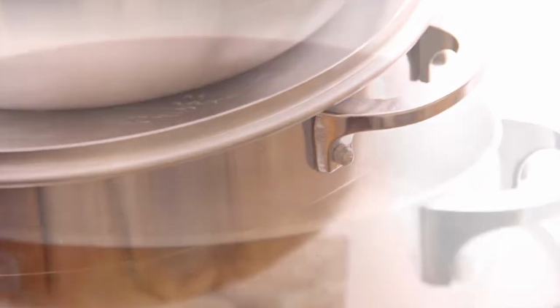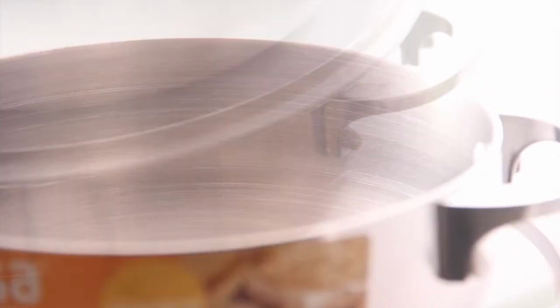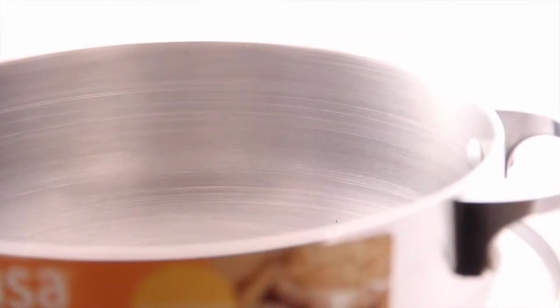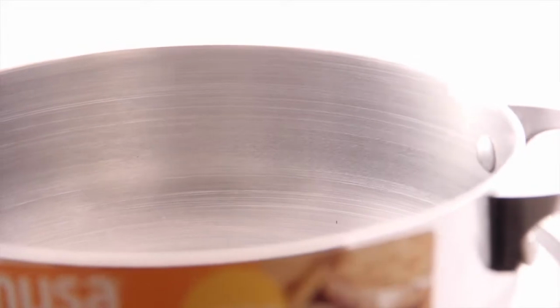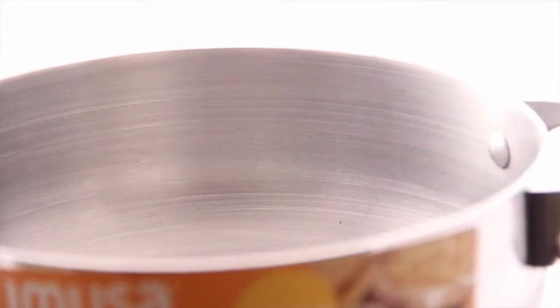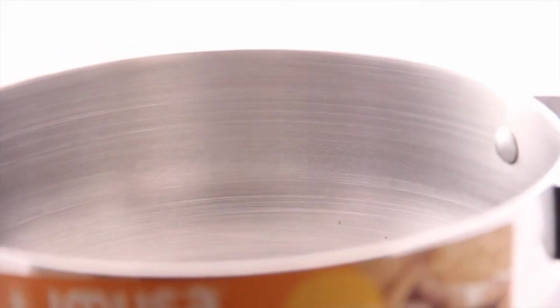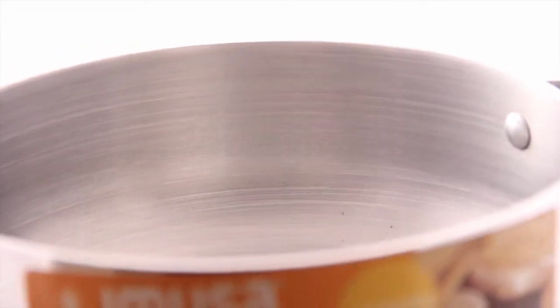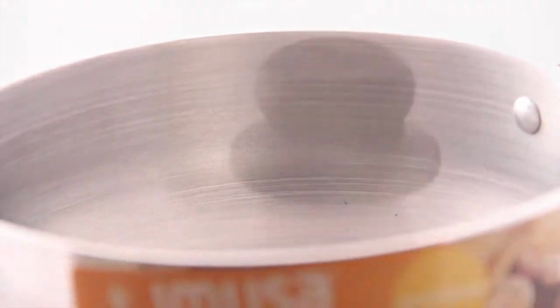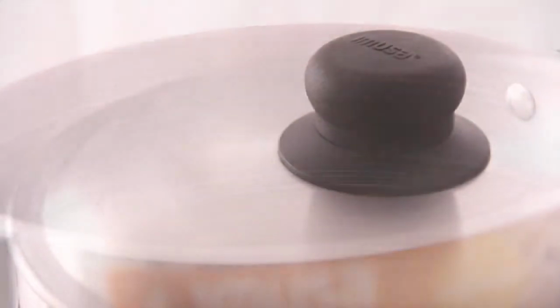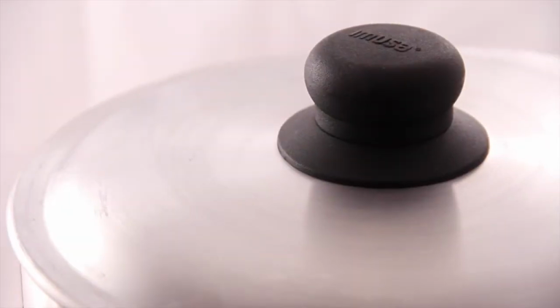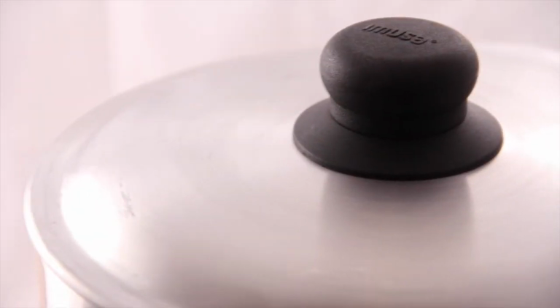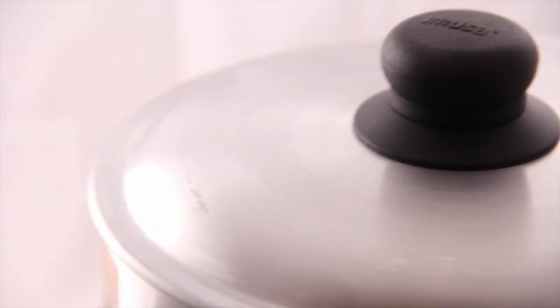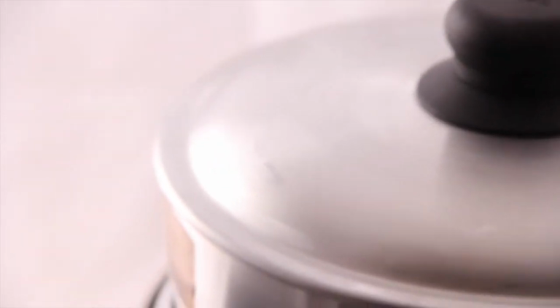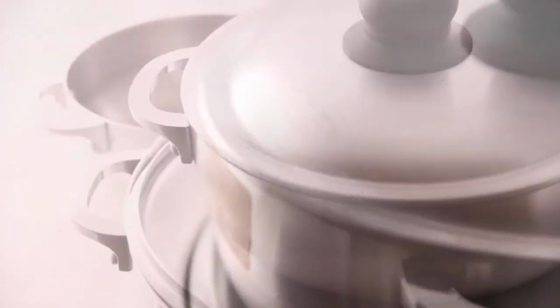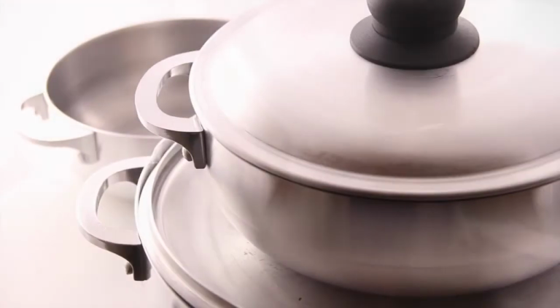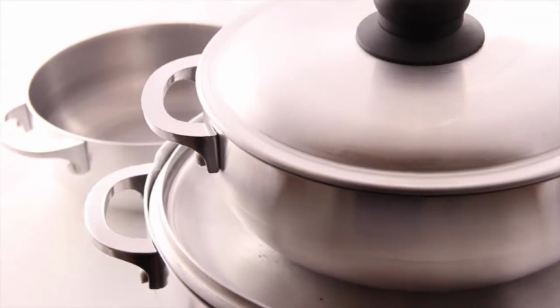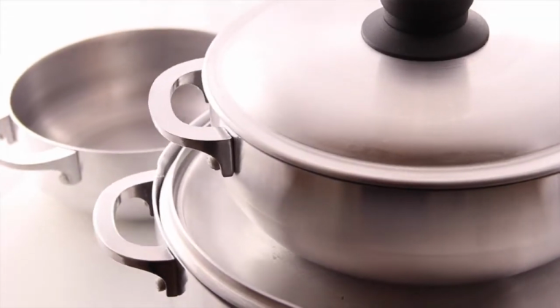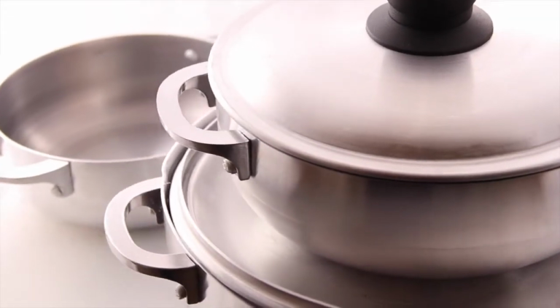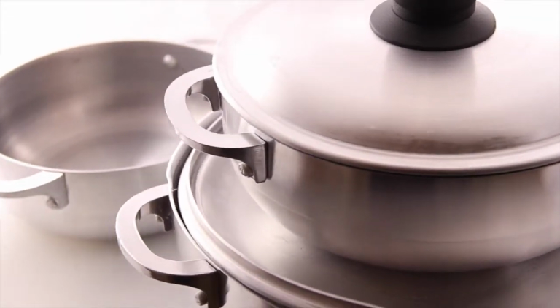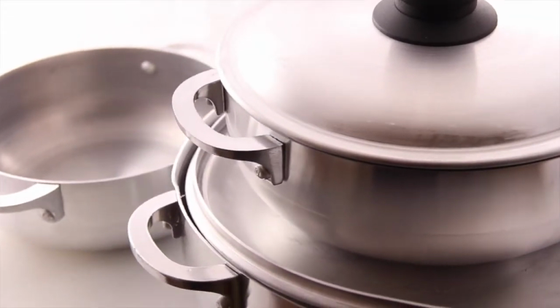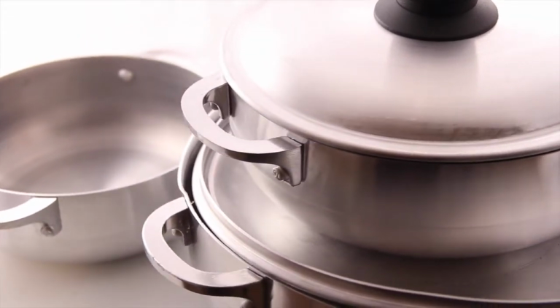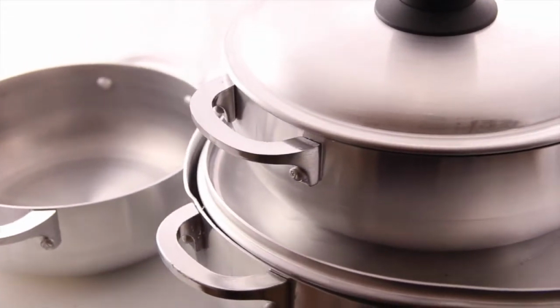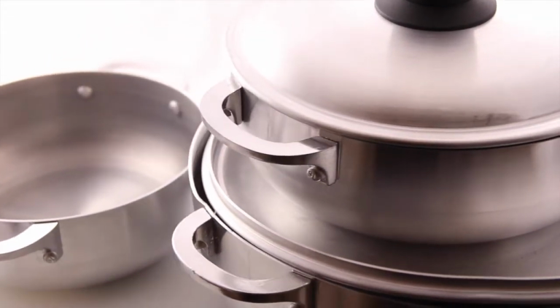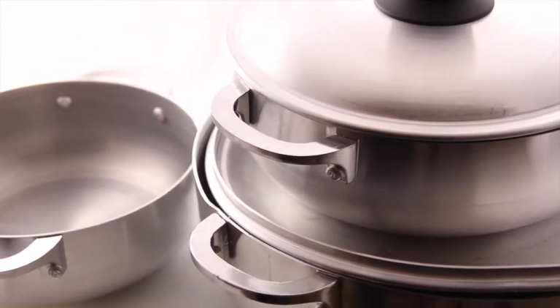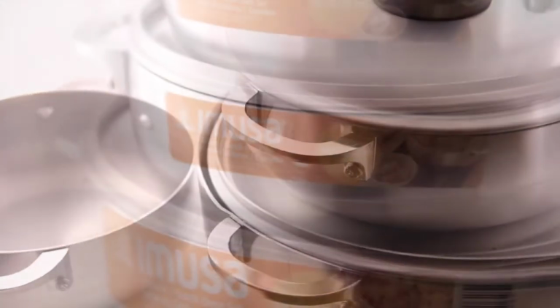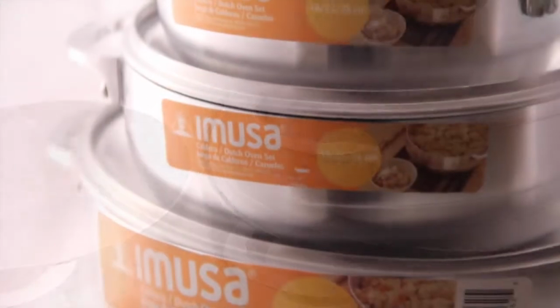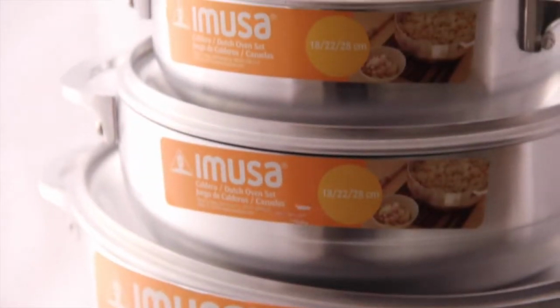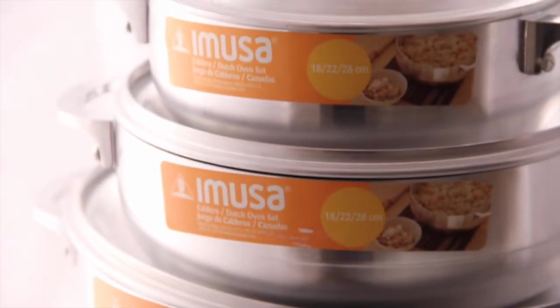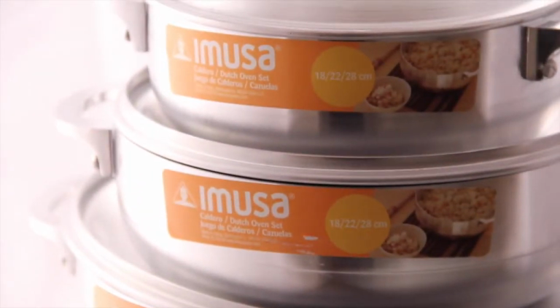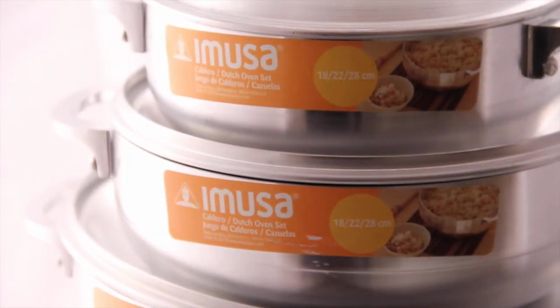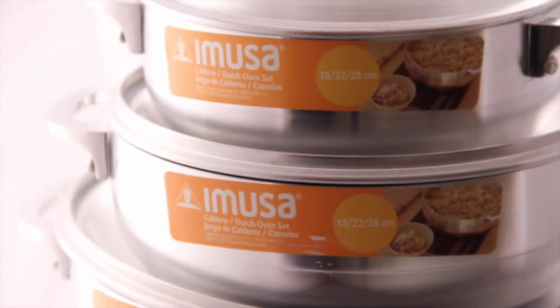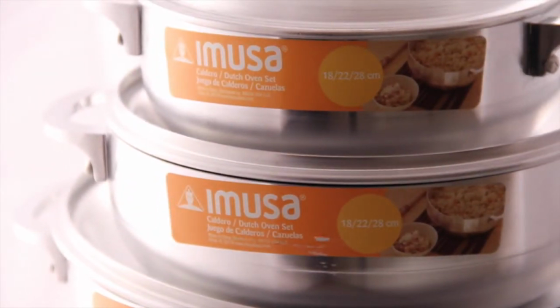The caldero is oven safe without the lid, and the cool touch bakelight handles assure your safety. This set is perfect for cooking rice, browning meats, and making delicious stews. This is the Stamped Aluminum Caldero 3-Piece Set by EMUSA.